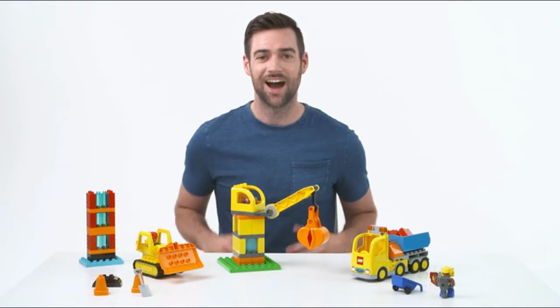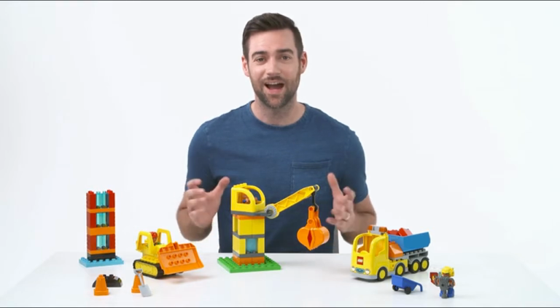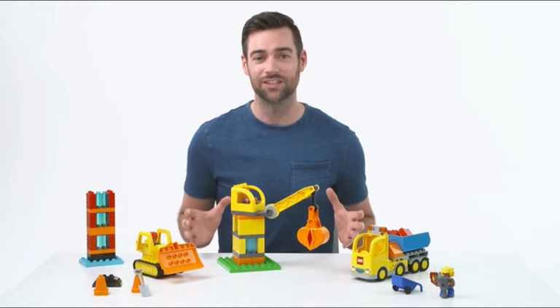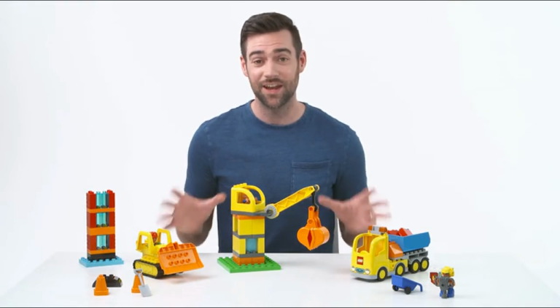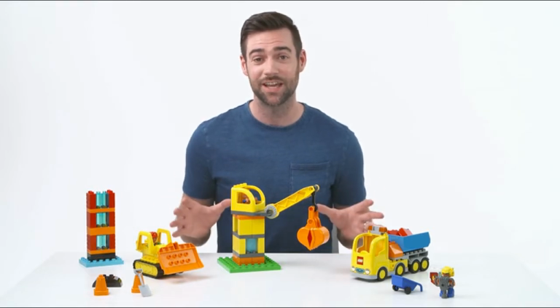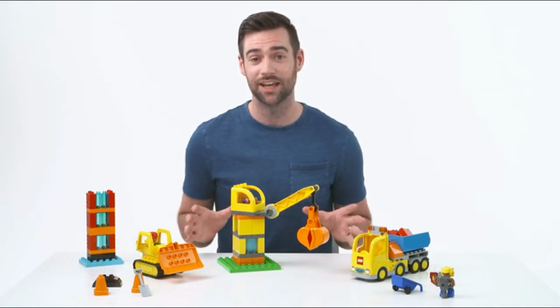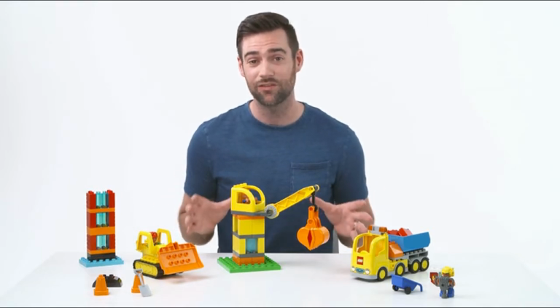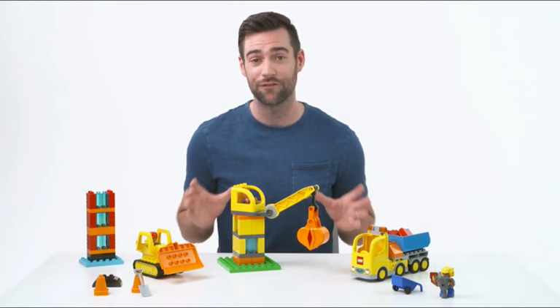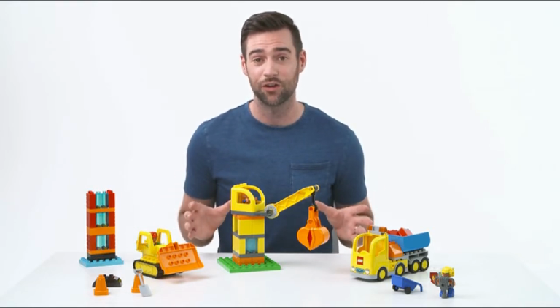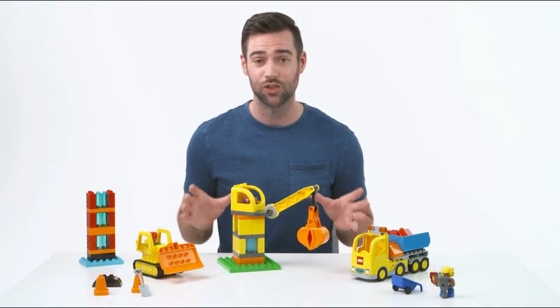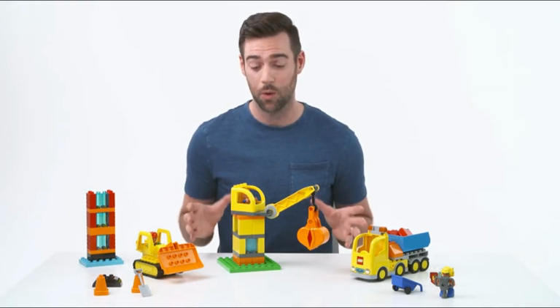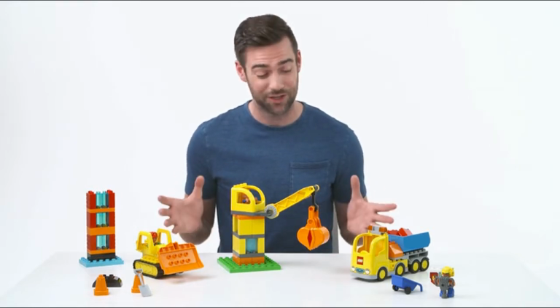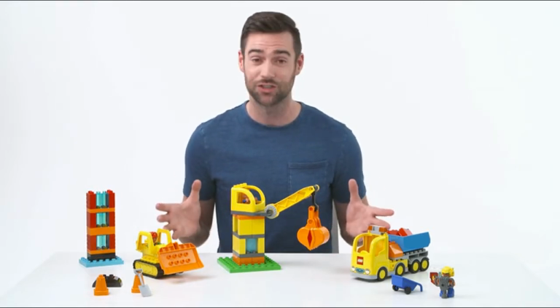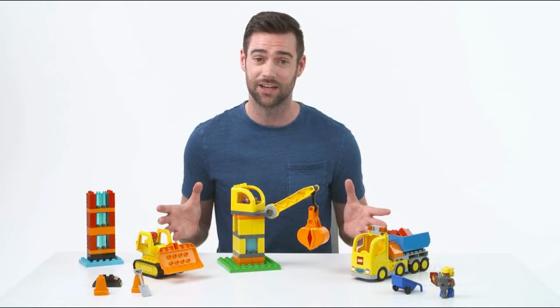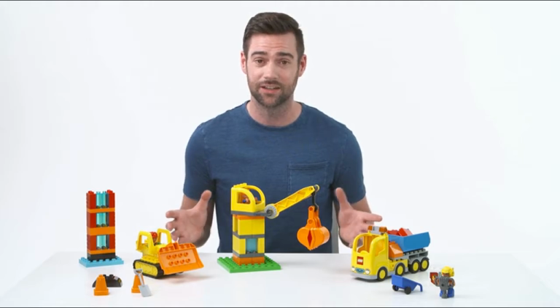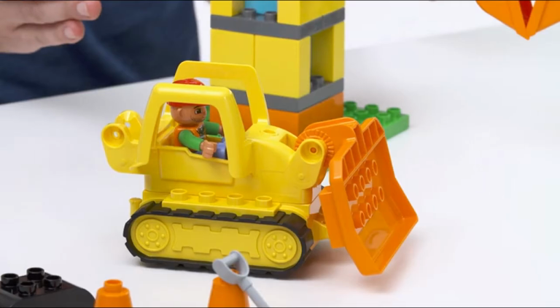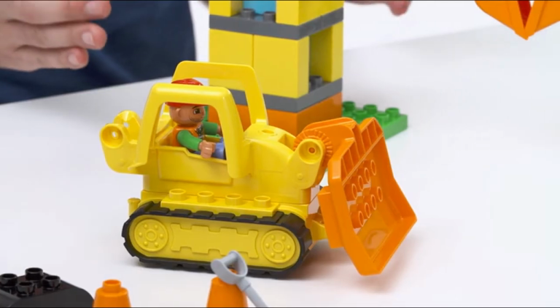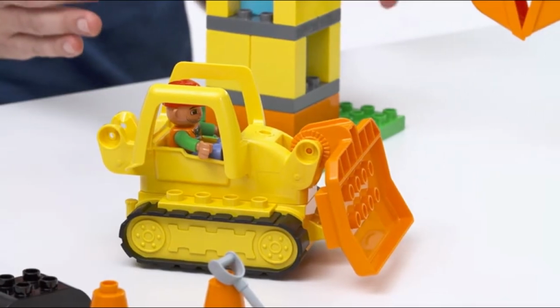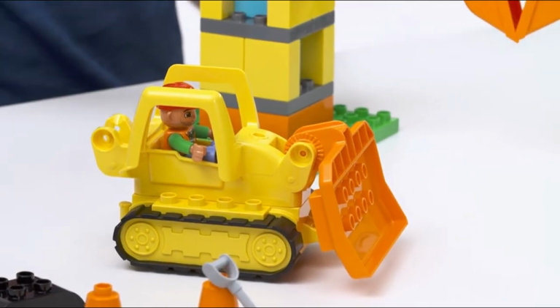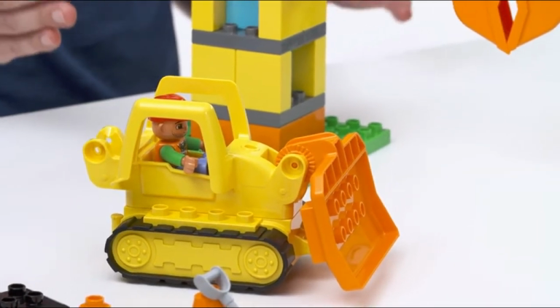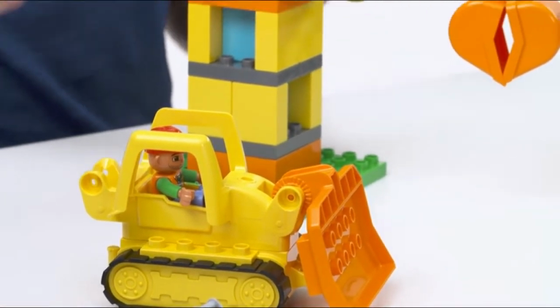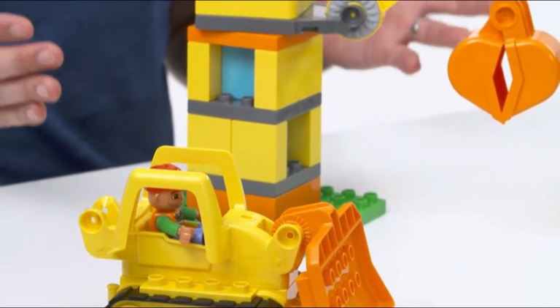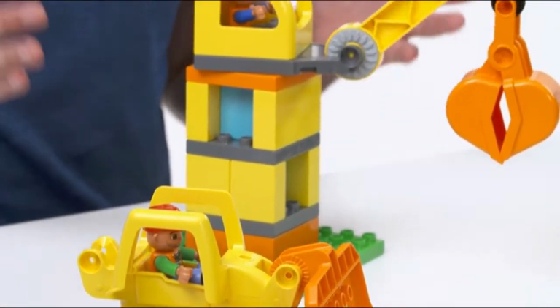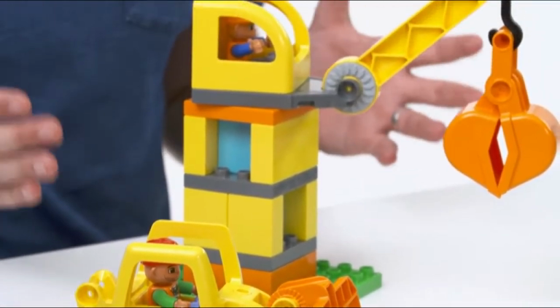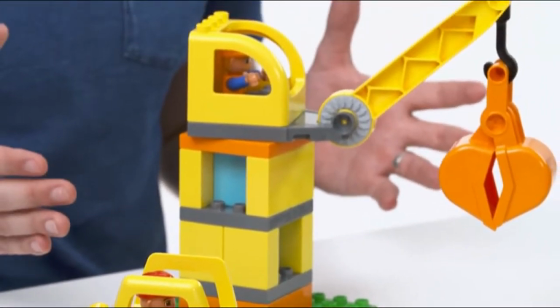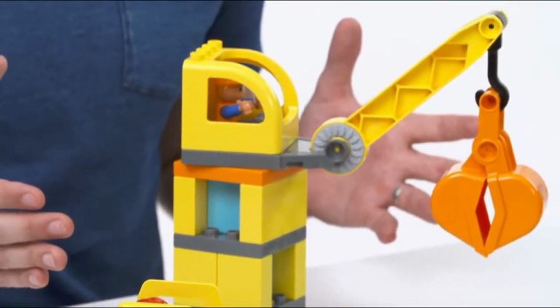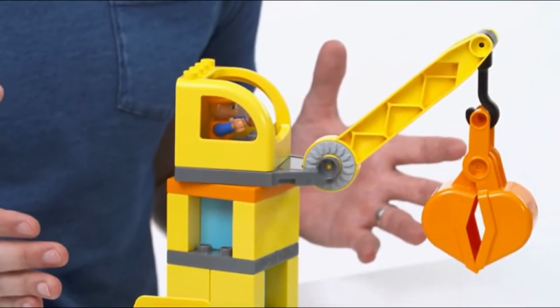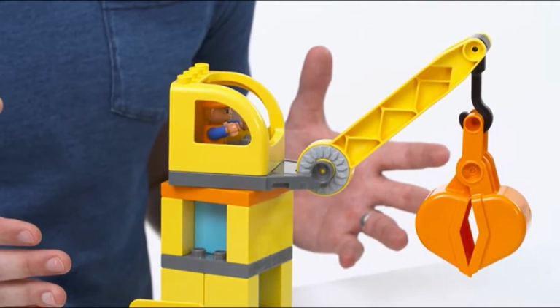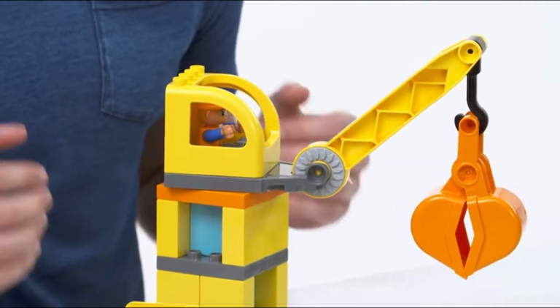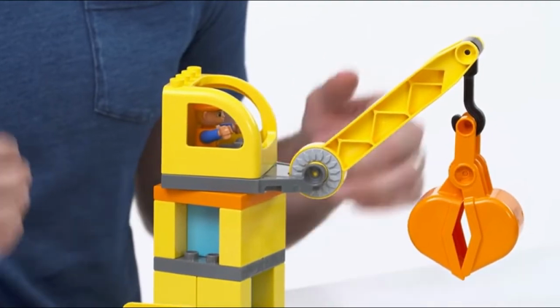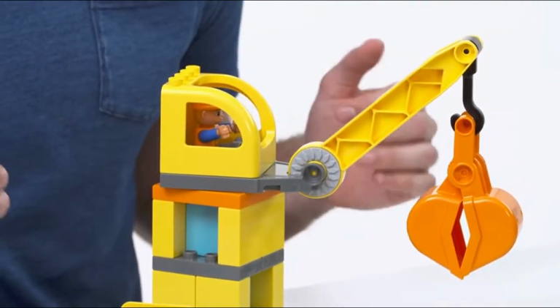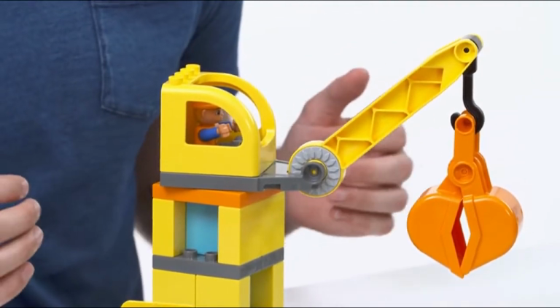Hi, I'm Chris and here on the table today we've got the fun colourful Duplo big construction site. With all the bricks and accessories you see here, it's perfect for developing kids' imaginations and creativity through storytelling and role play.